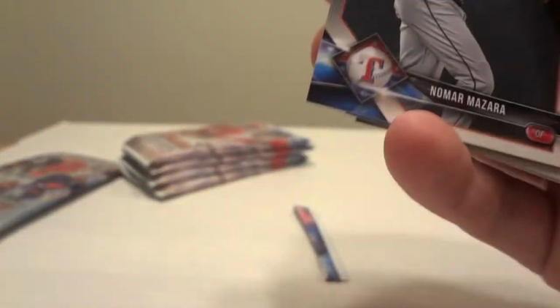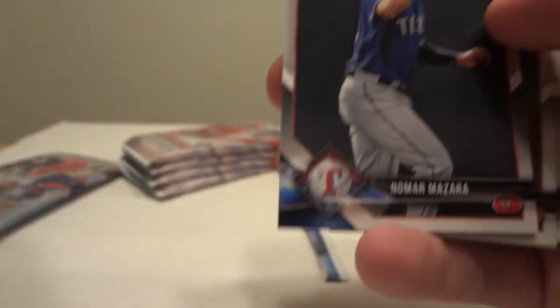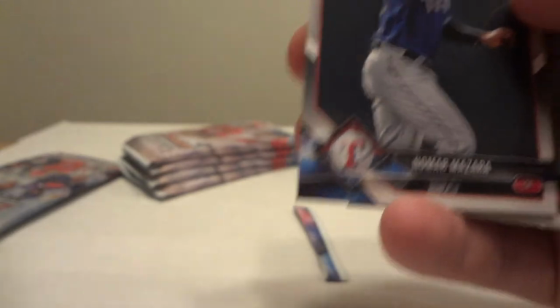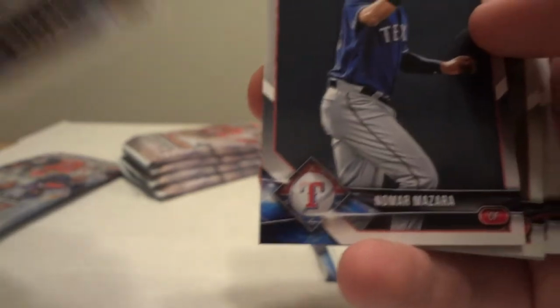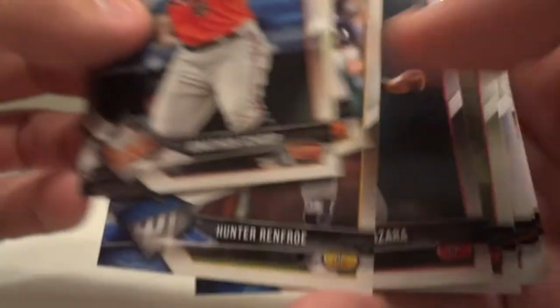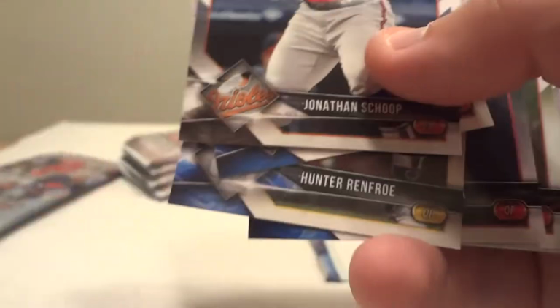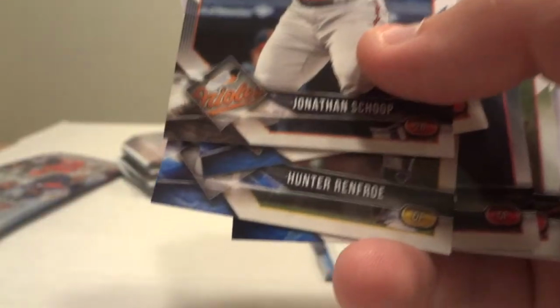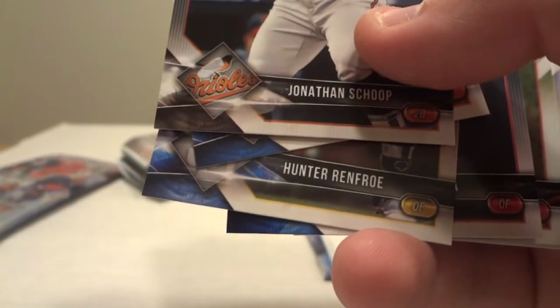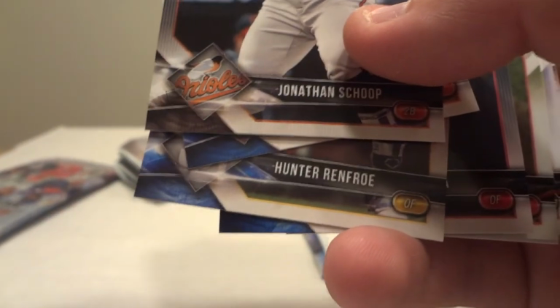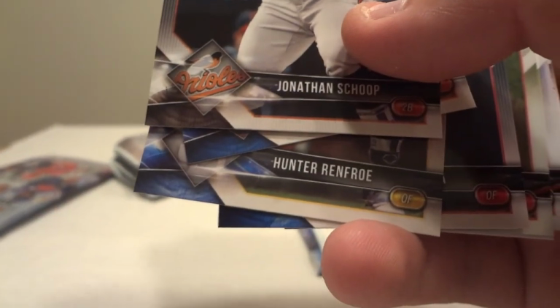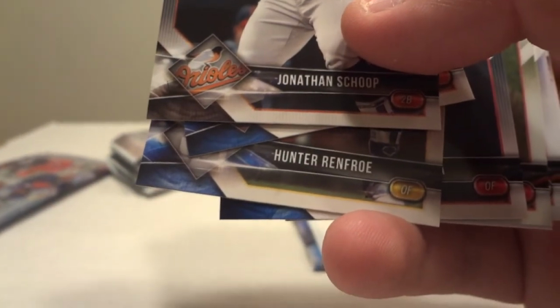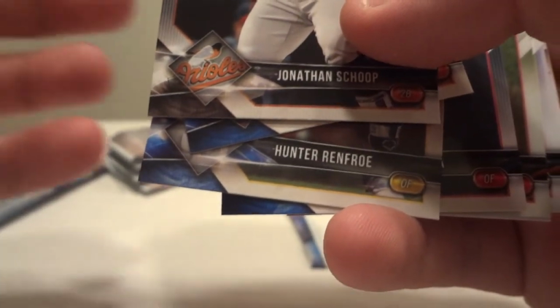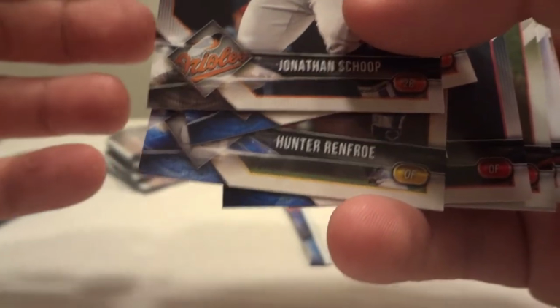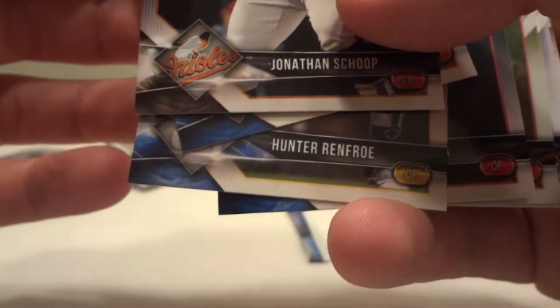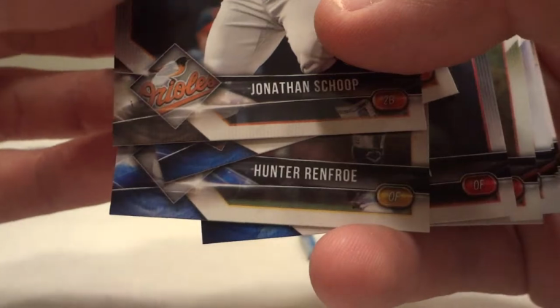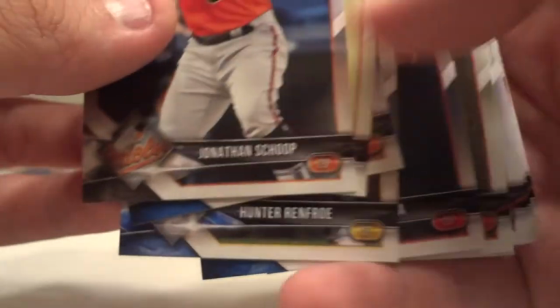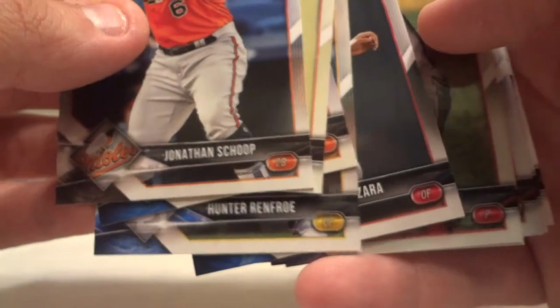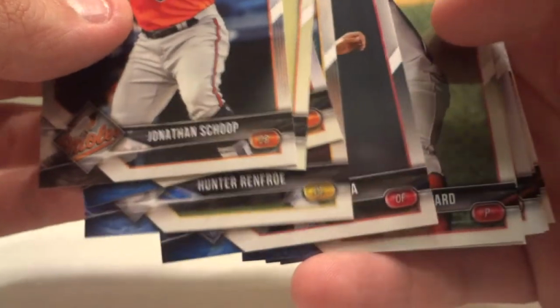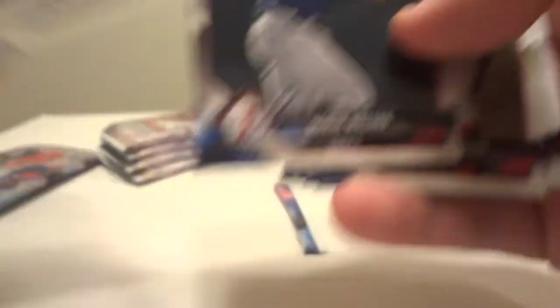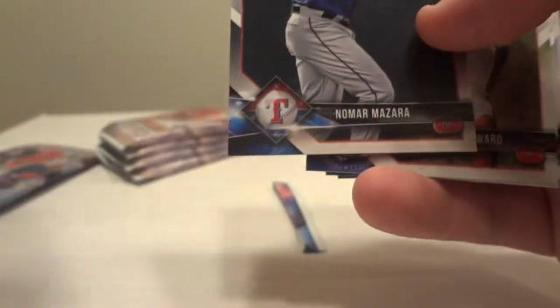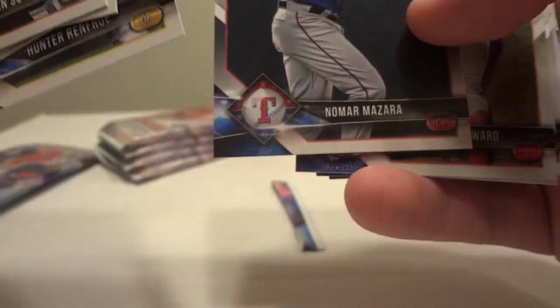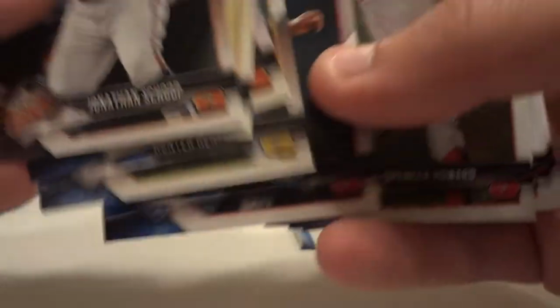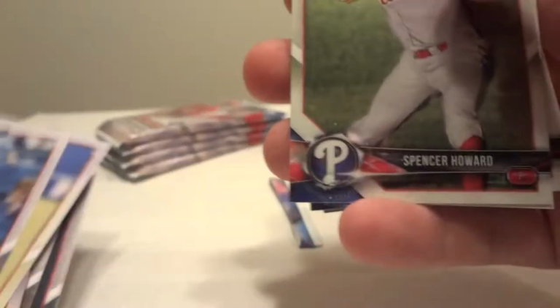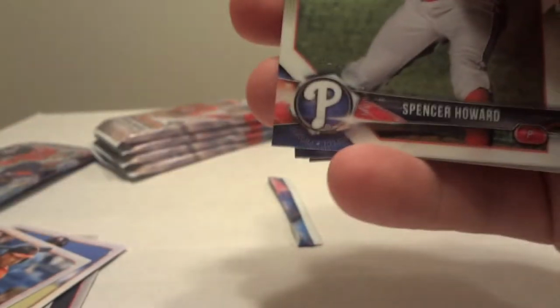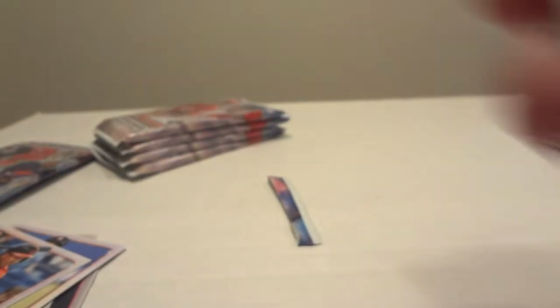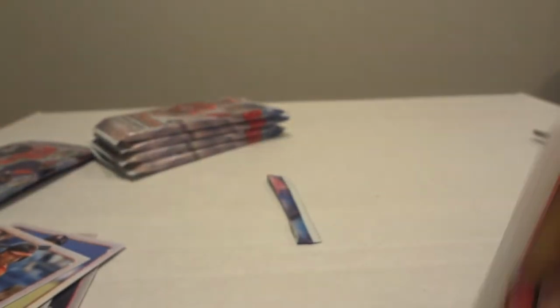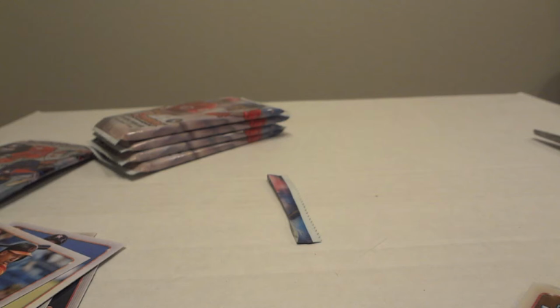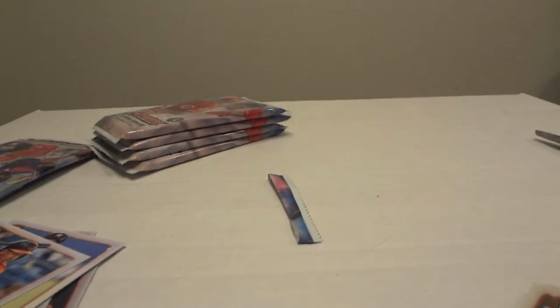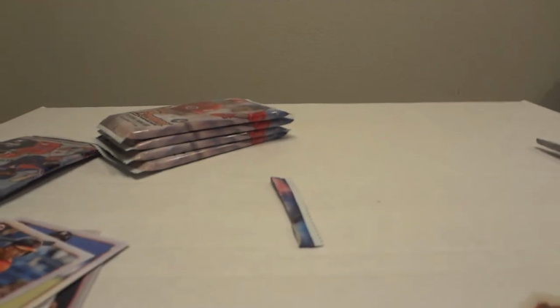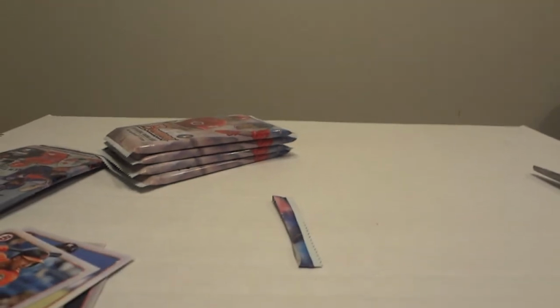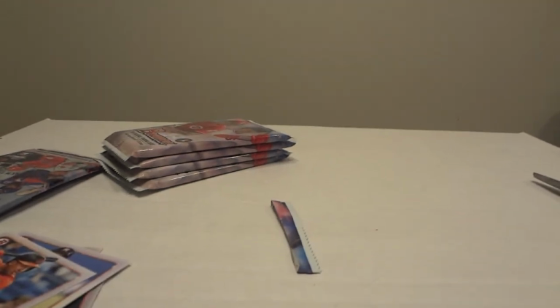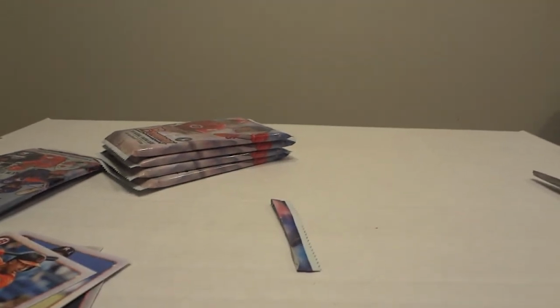I wish somebody else could get the license for MLB and make trading cards with the actual logos on them, but if you don't have any competition you can do whatever you want. Anyway, no more Mezzara, and my camera's falling down so let me try to fix that.